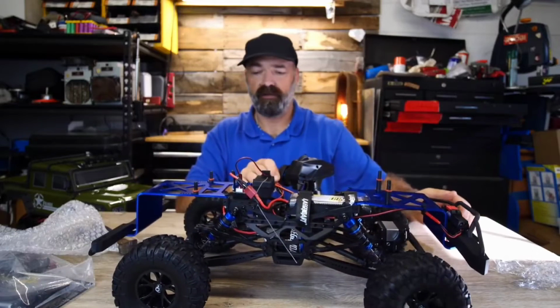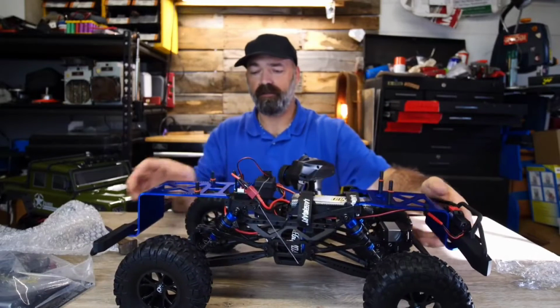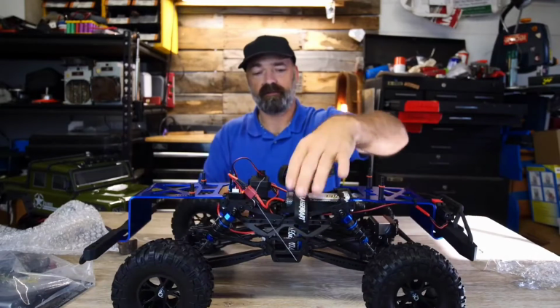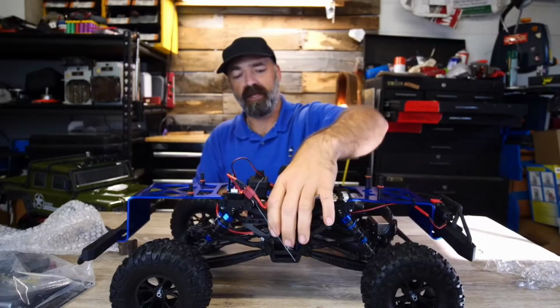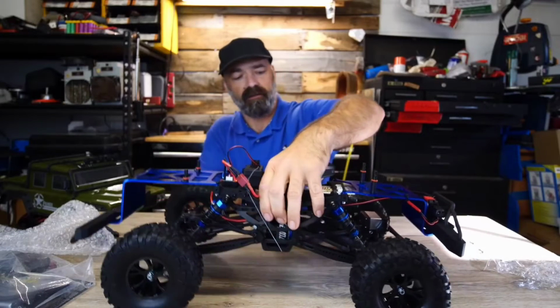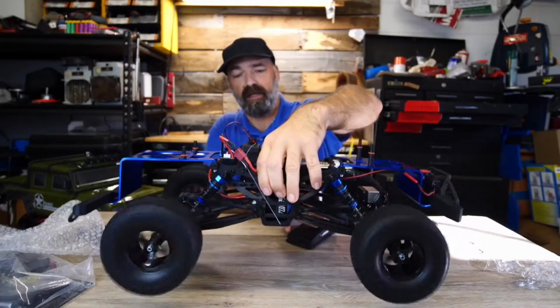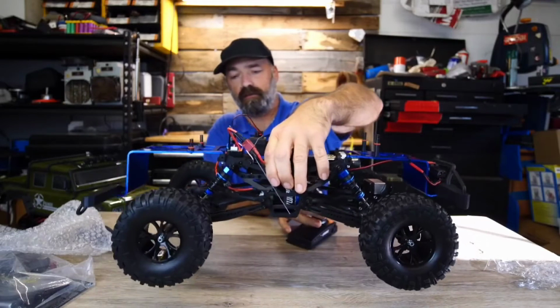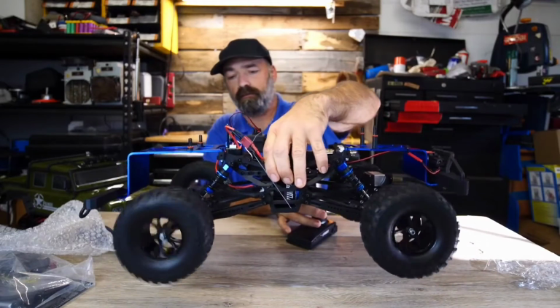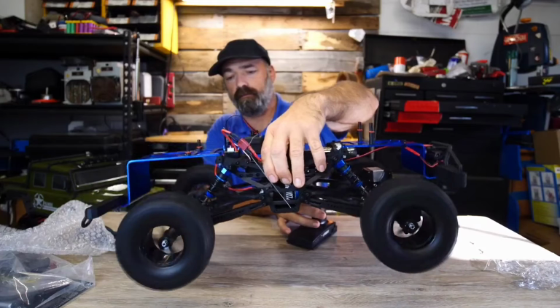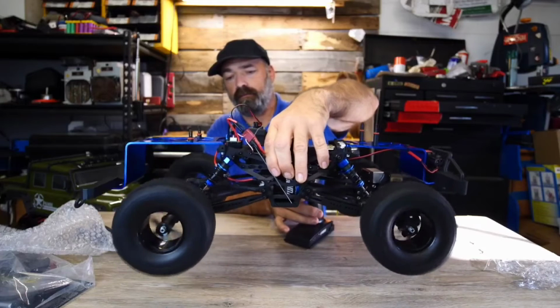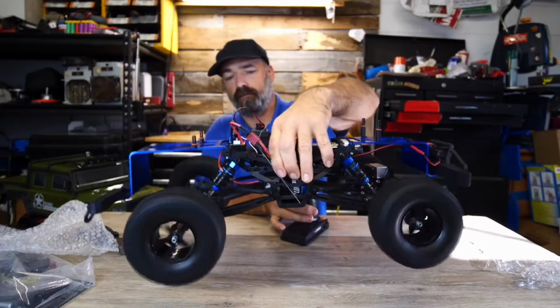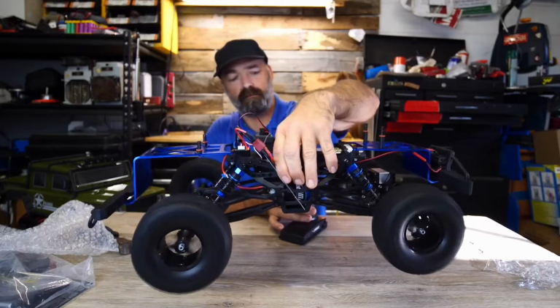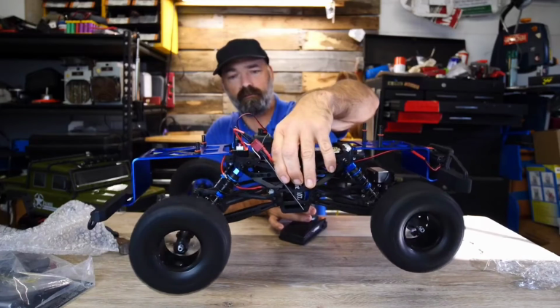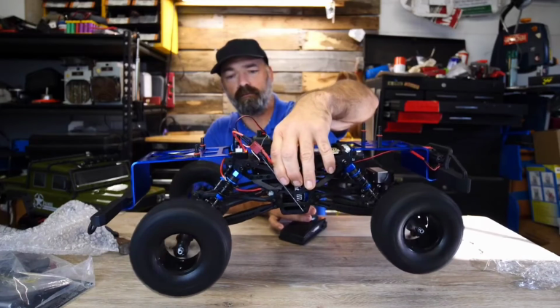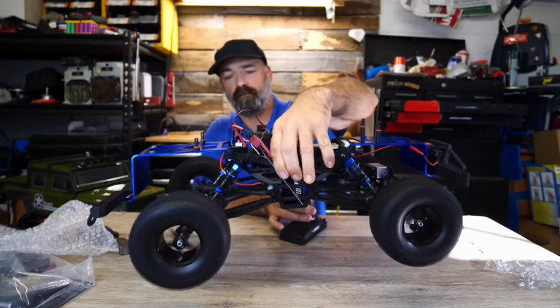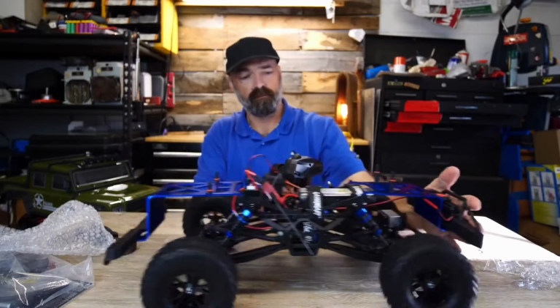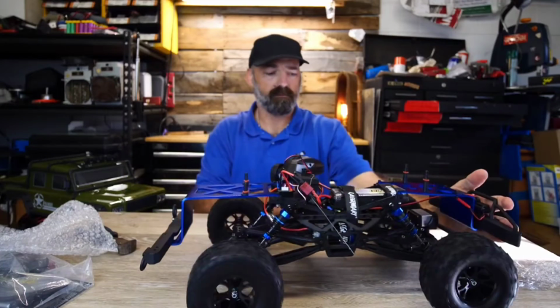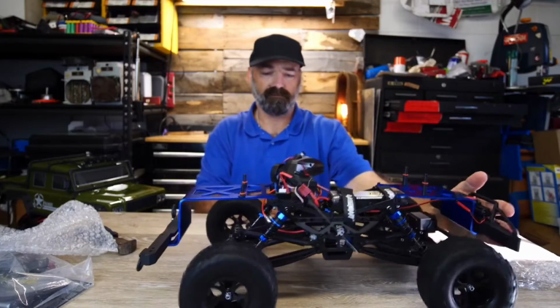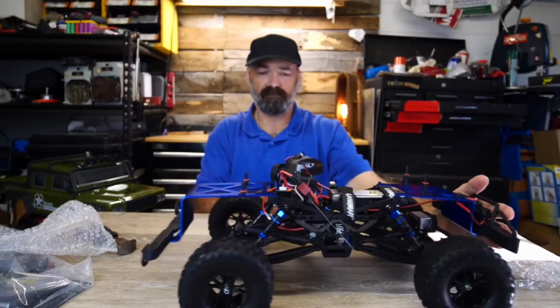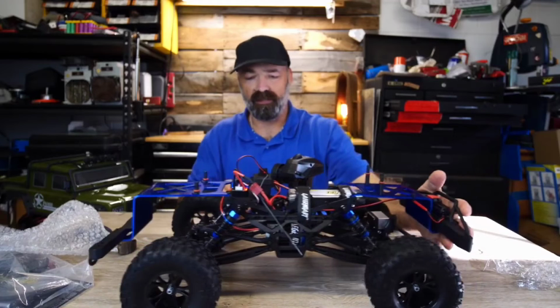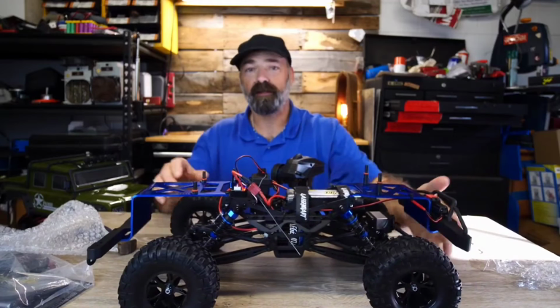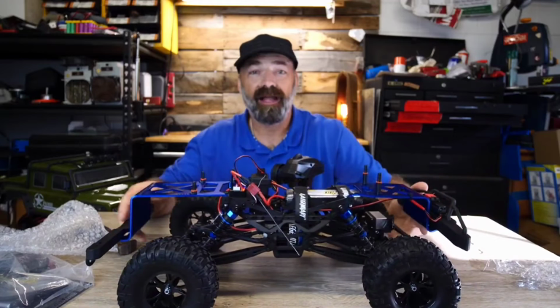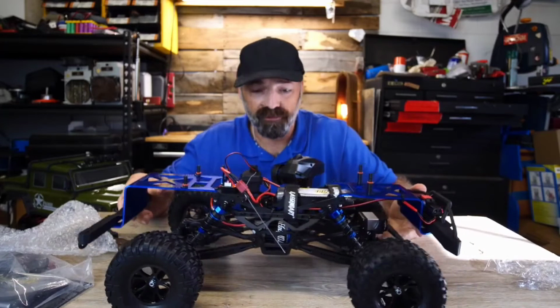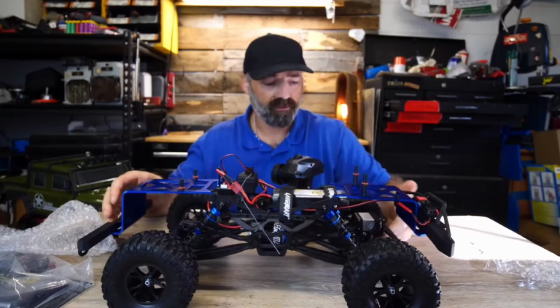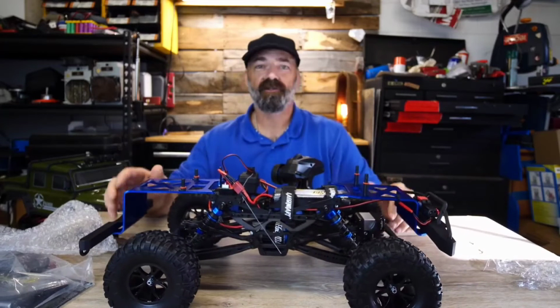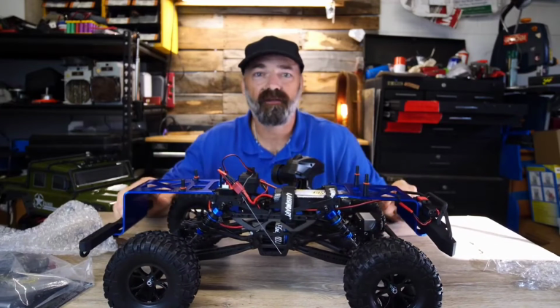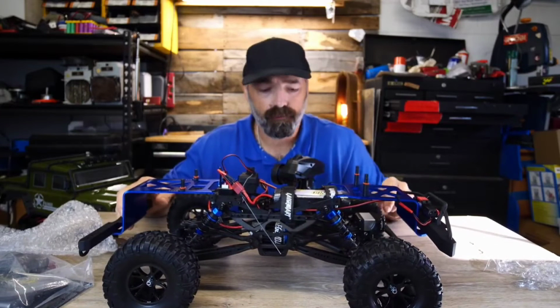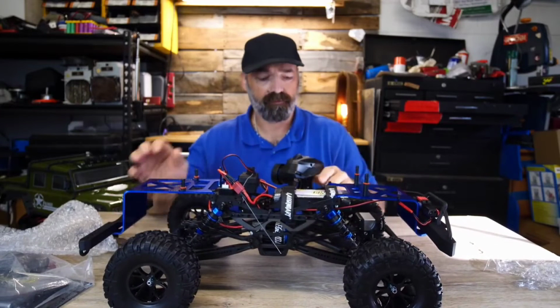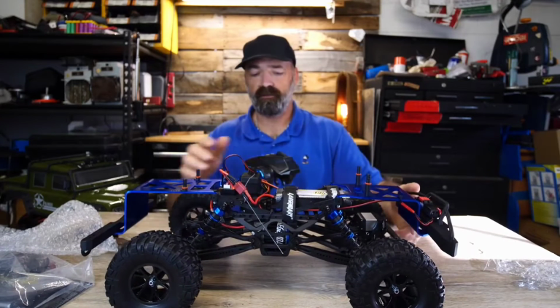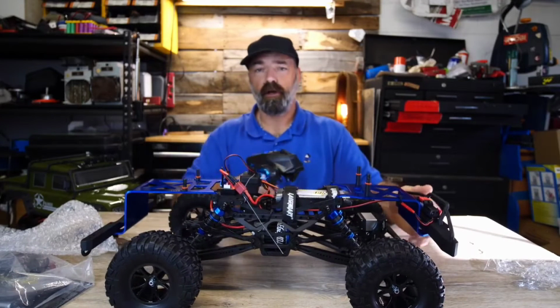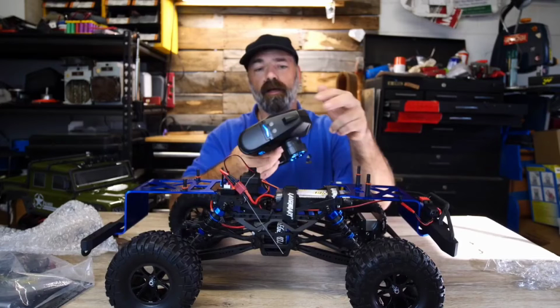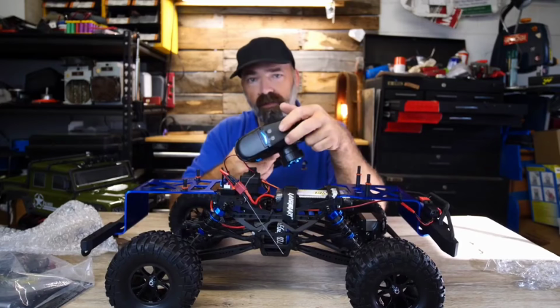Does it spin? Let's find out. Dang, that thing actually pushes hard — you just saw that four-wheel burnout!